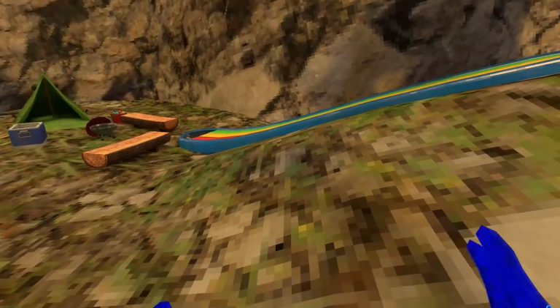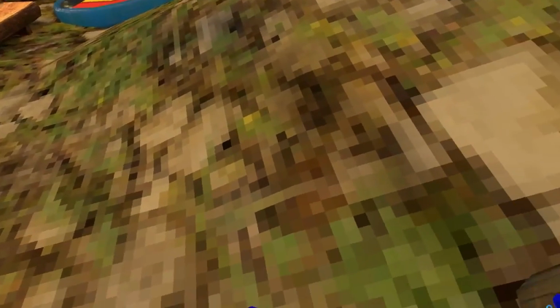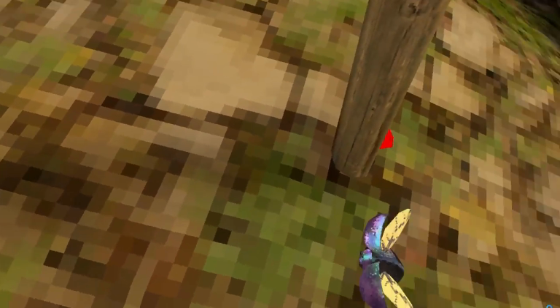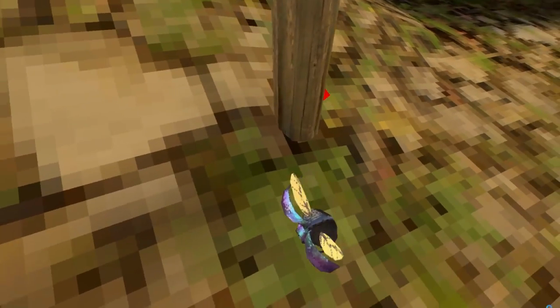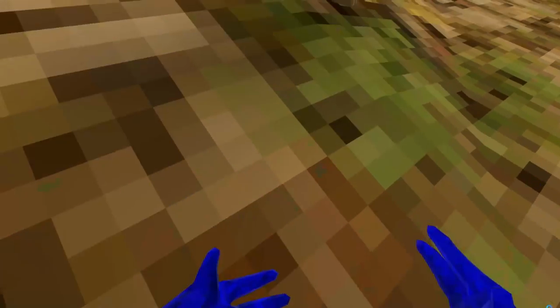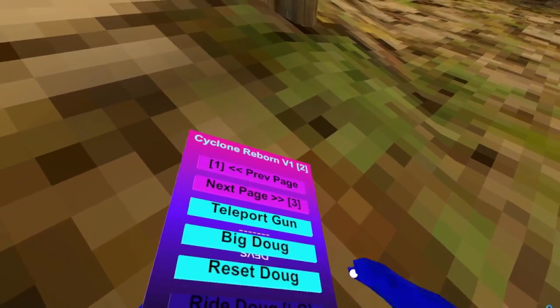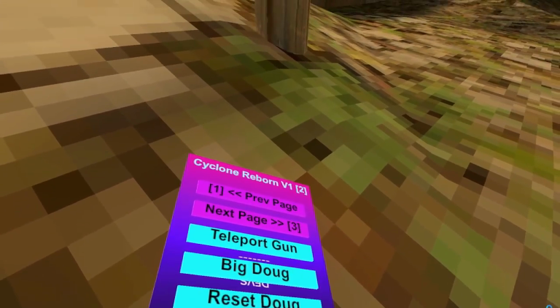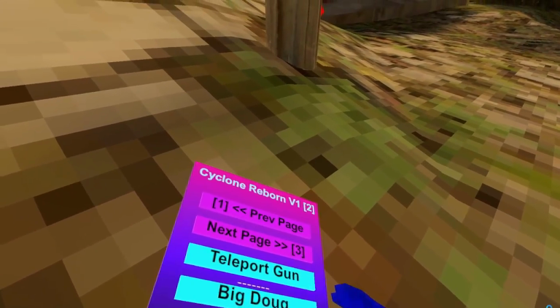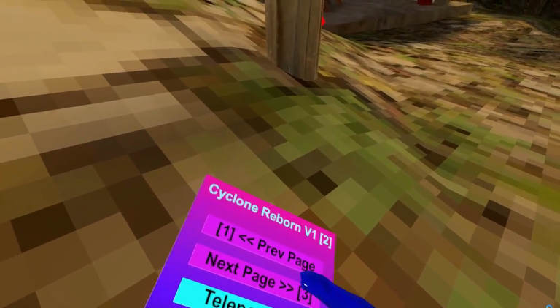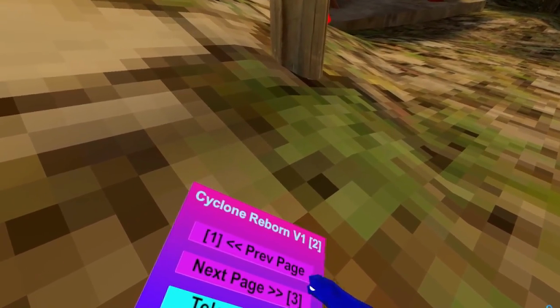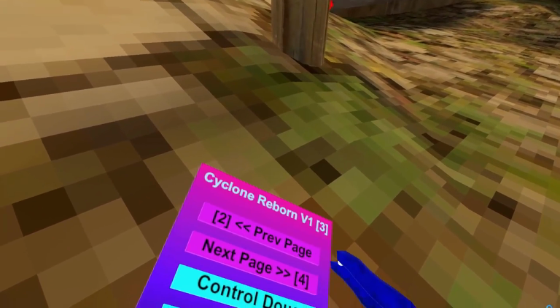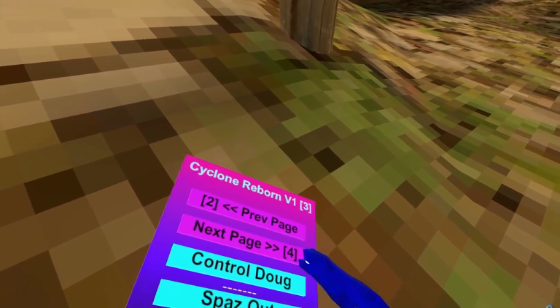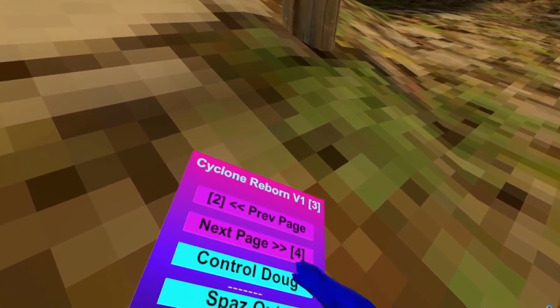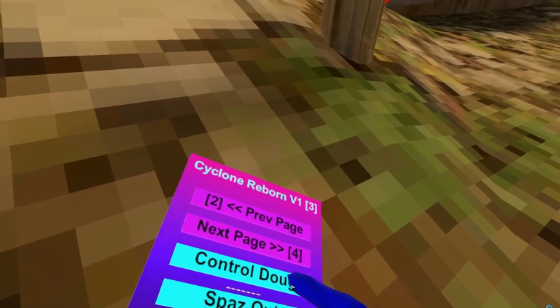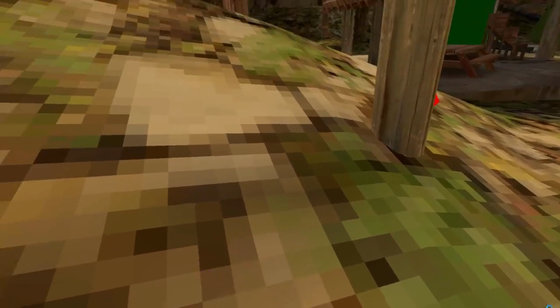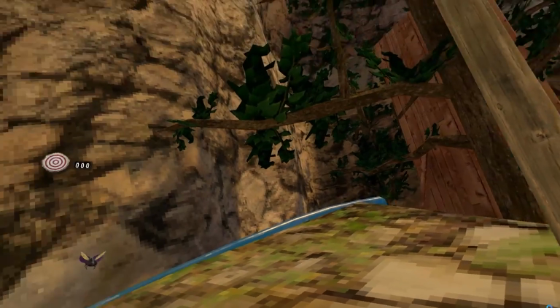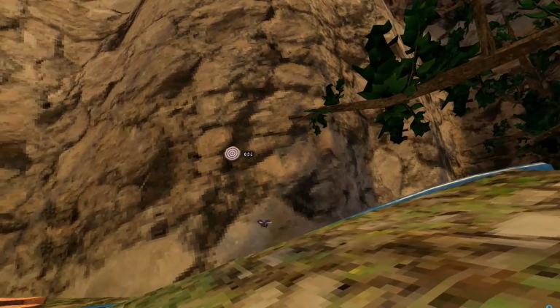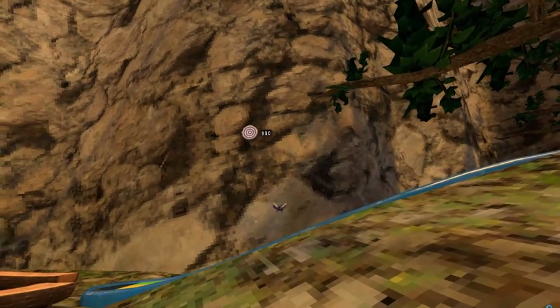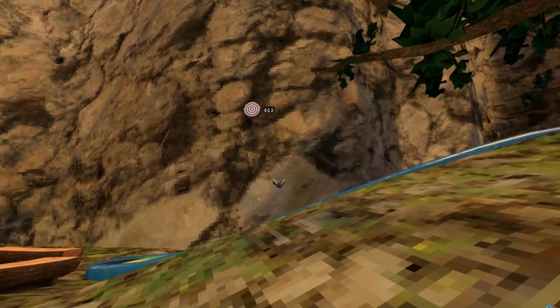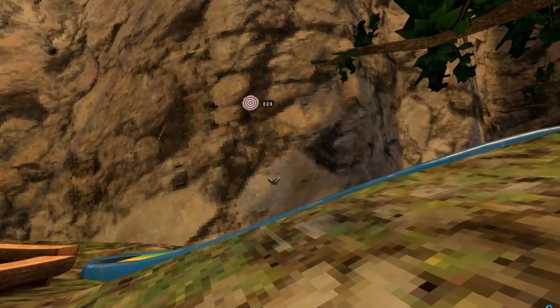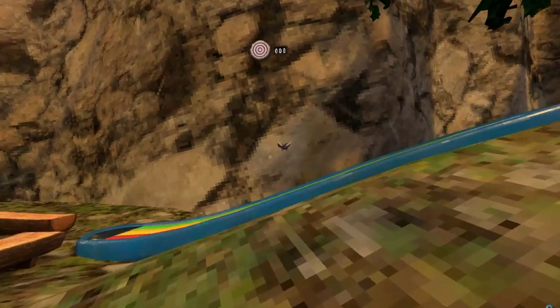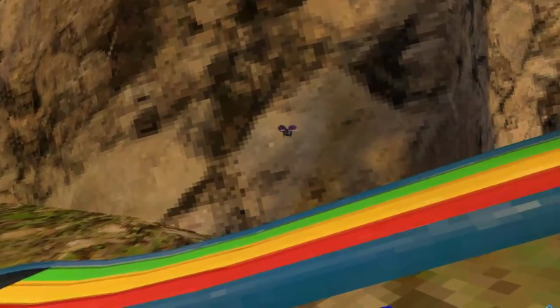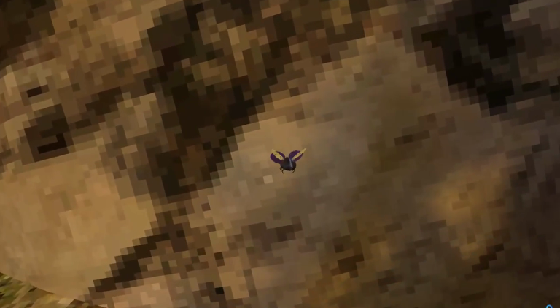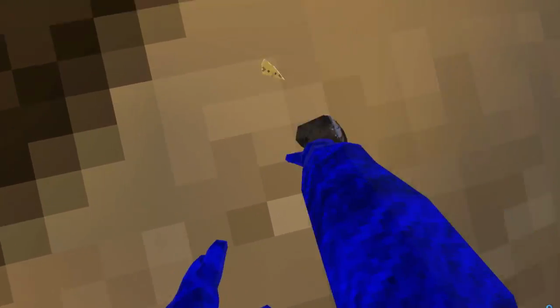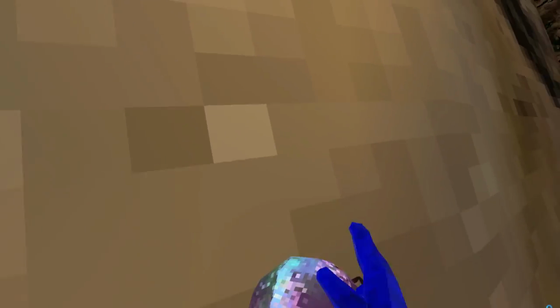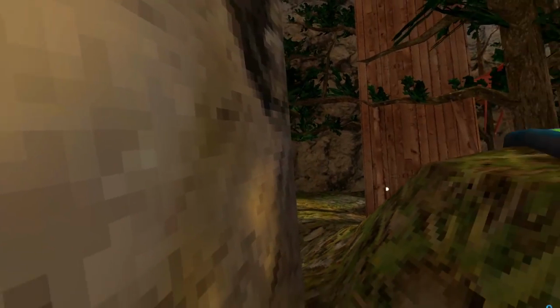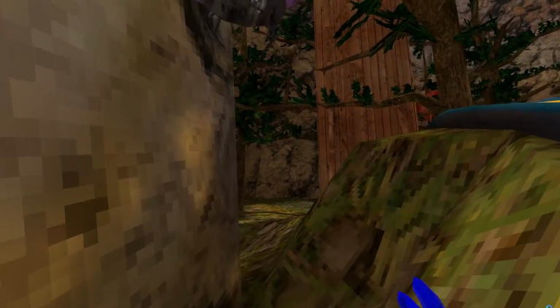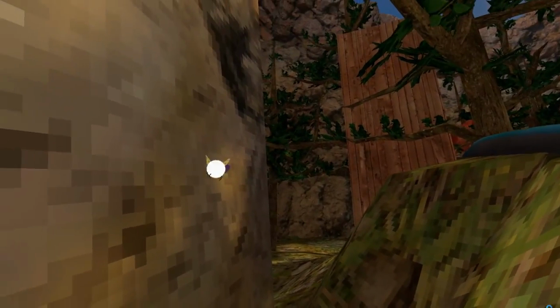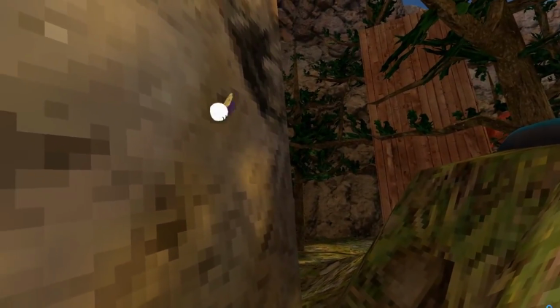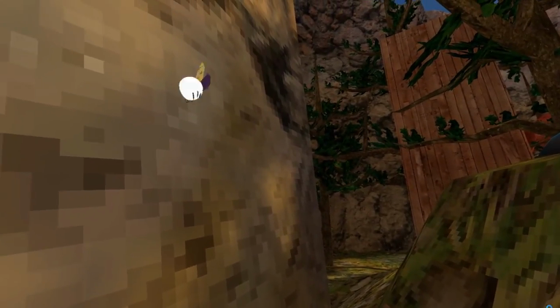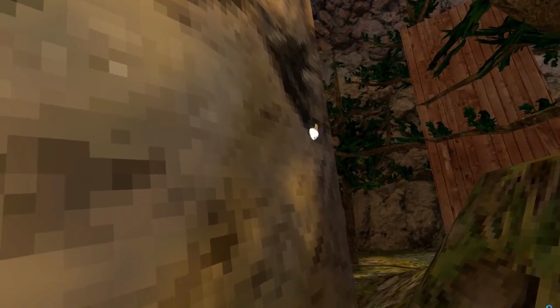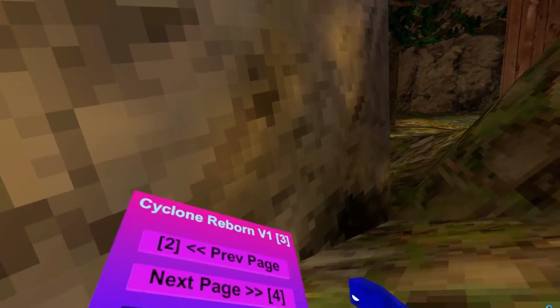Left grip. I'm sorry if you hear something — that's my bird. Okay, next mod is Control Doug. You have to be the last one to hold Doug. Actually, it's a Doug gun.